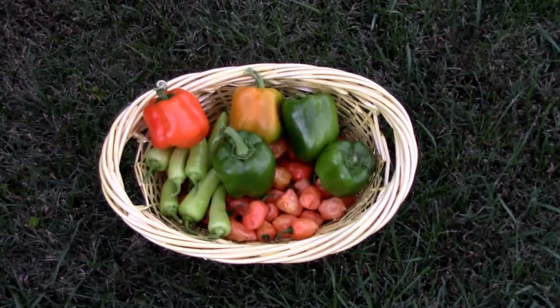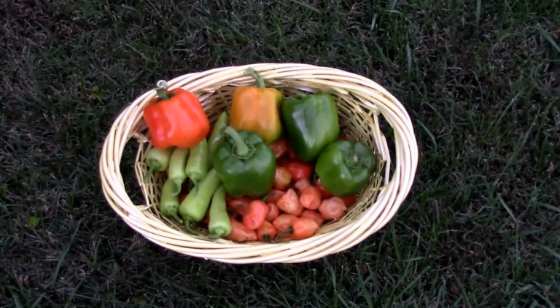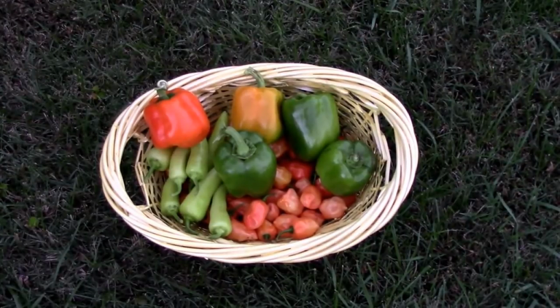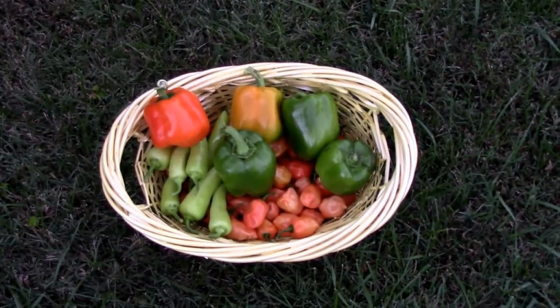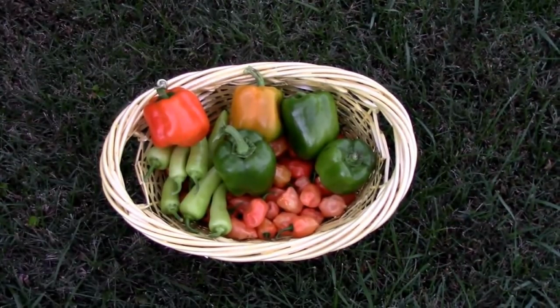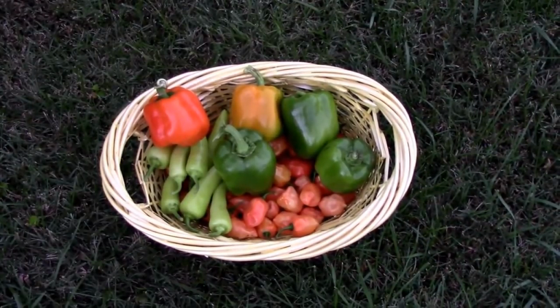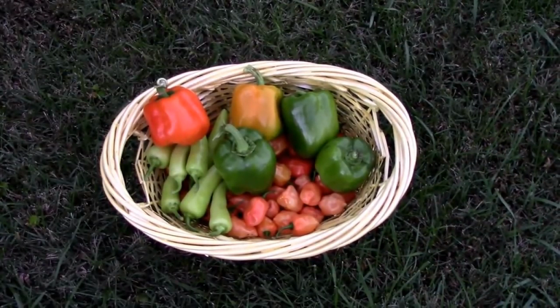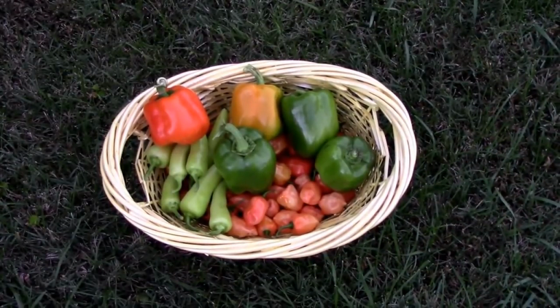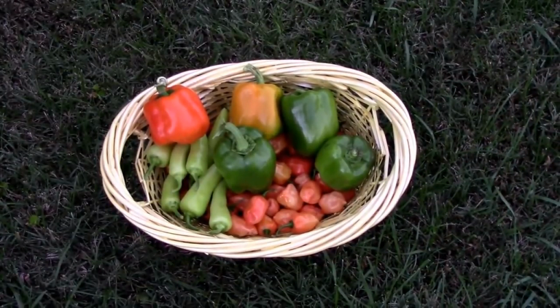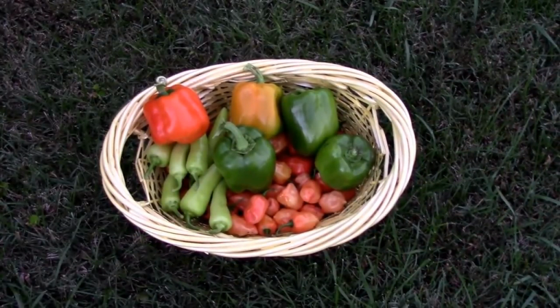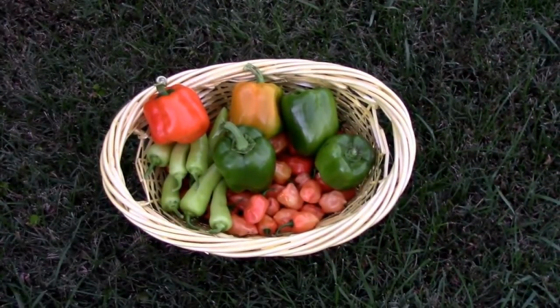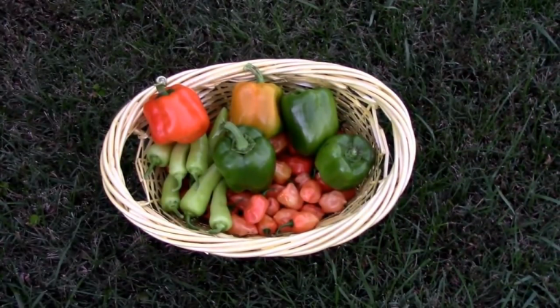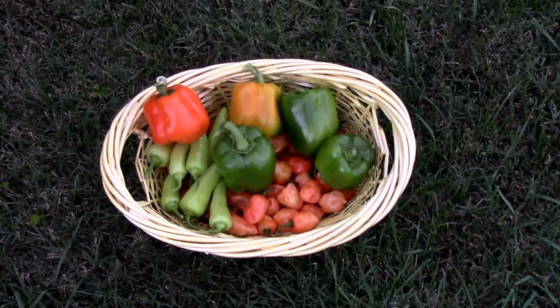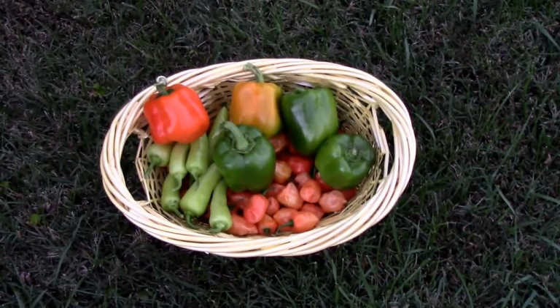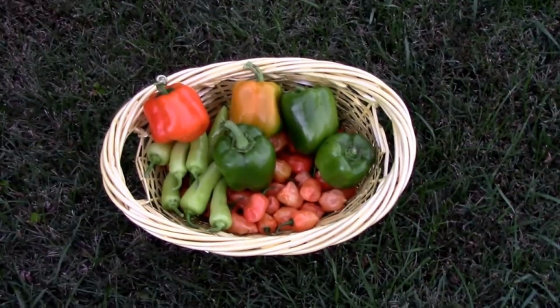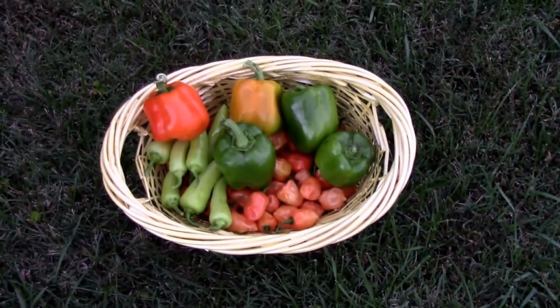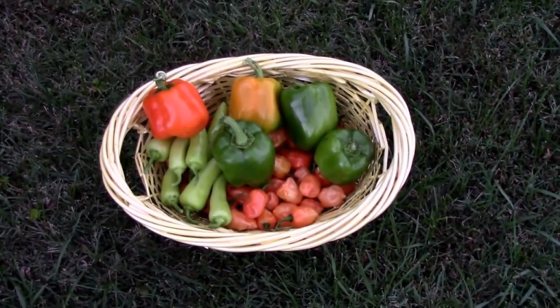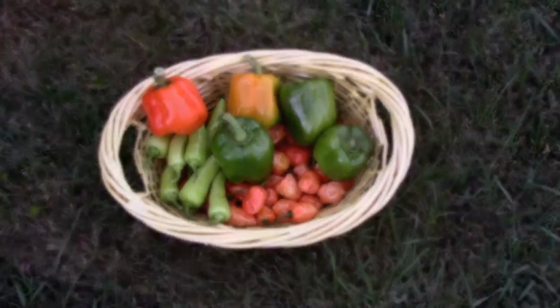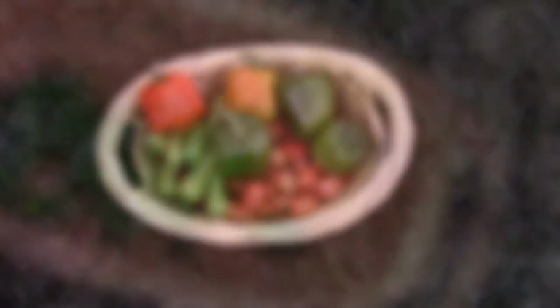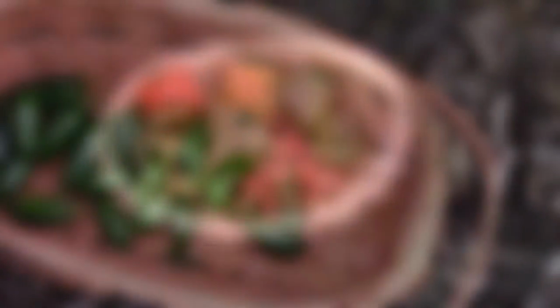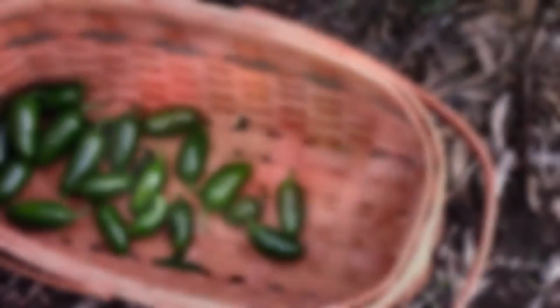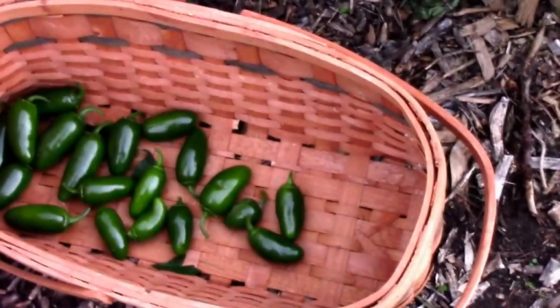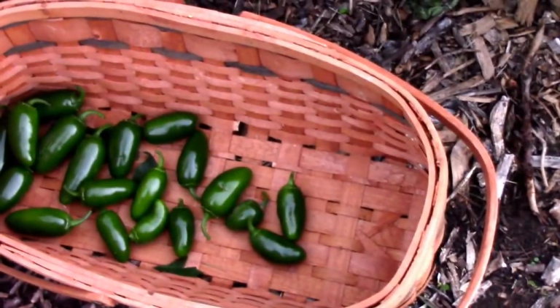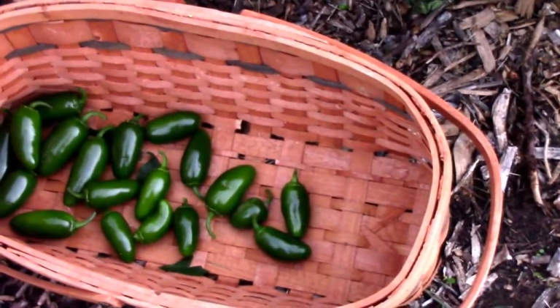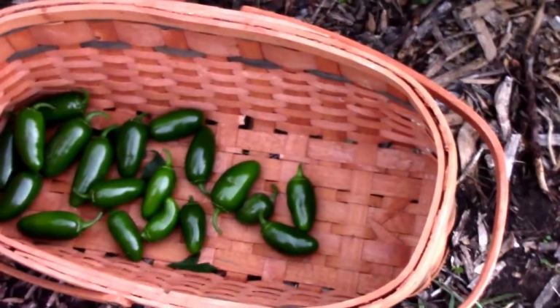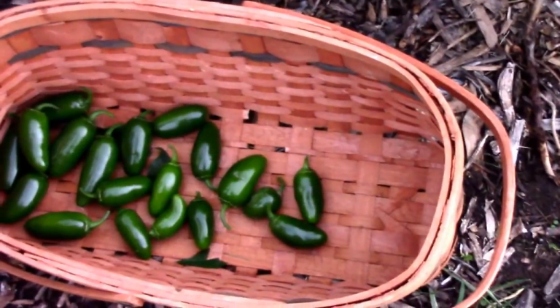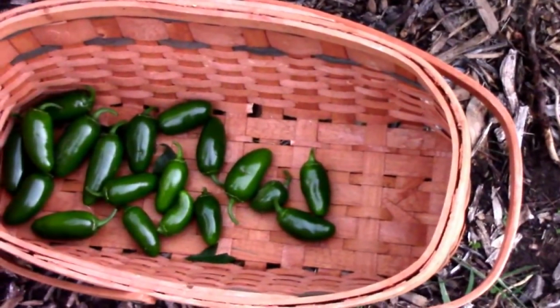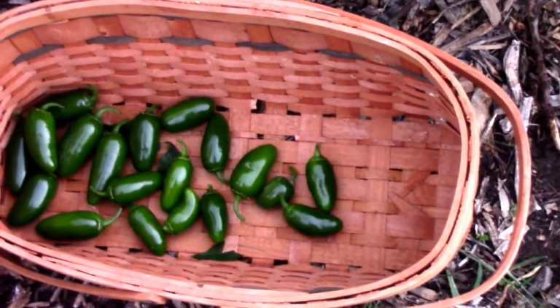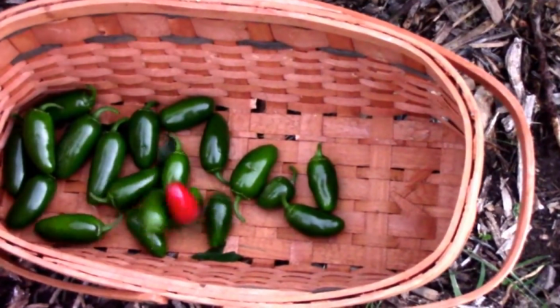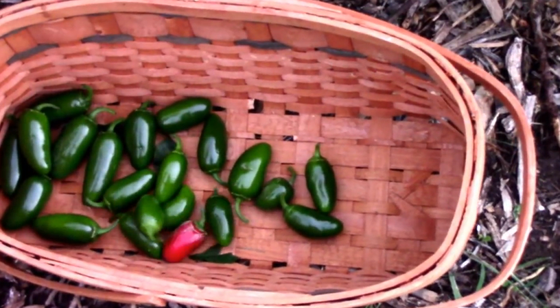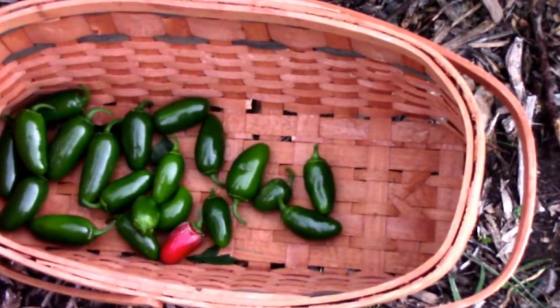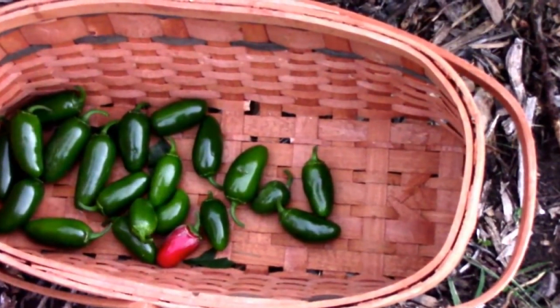This is October 7th. Supposed to get down to 39 degrees tonight, and she's picking the jalapenos now.